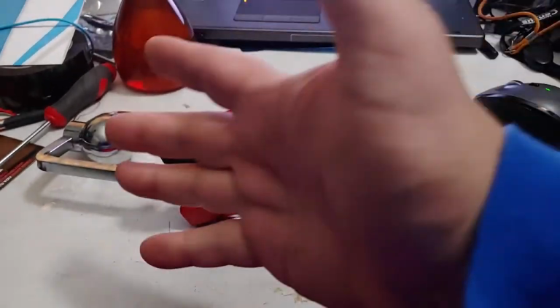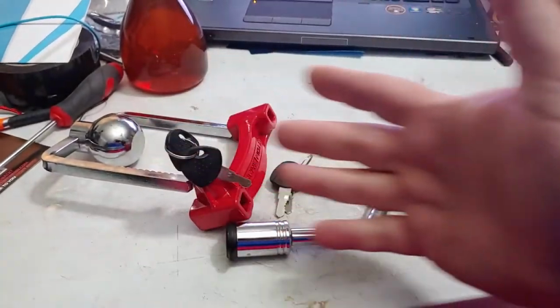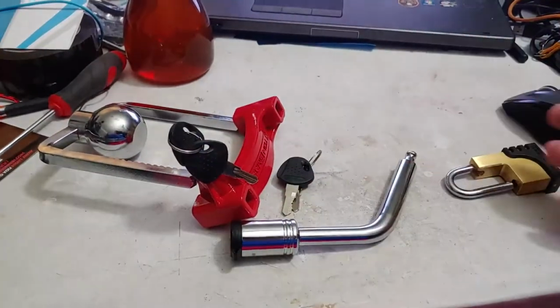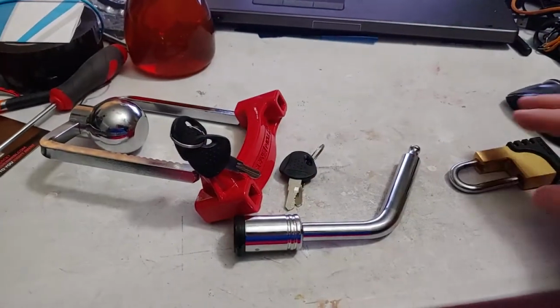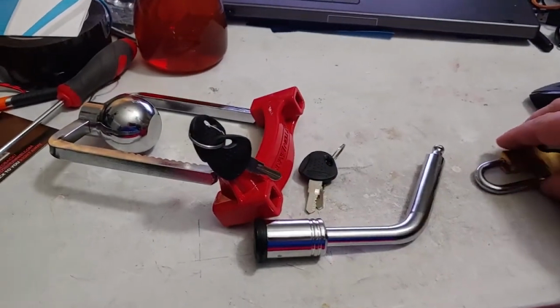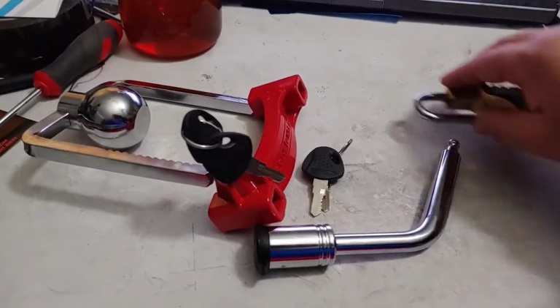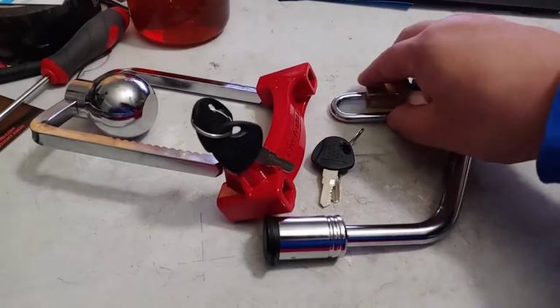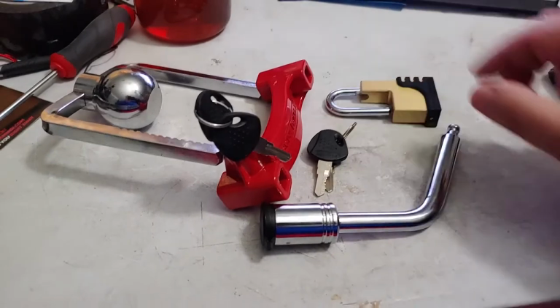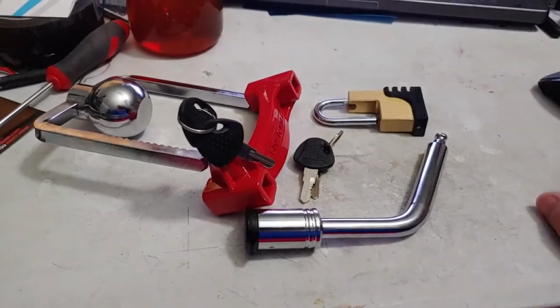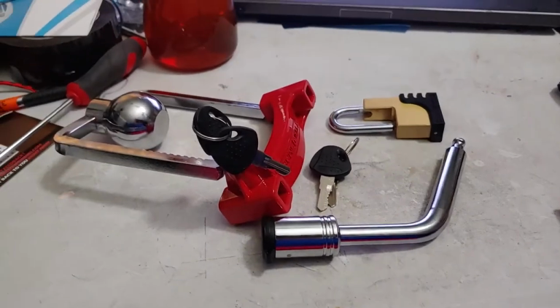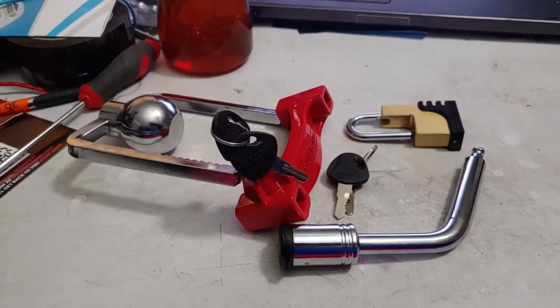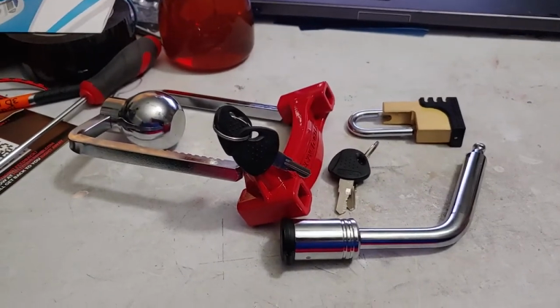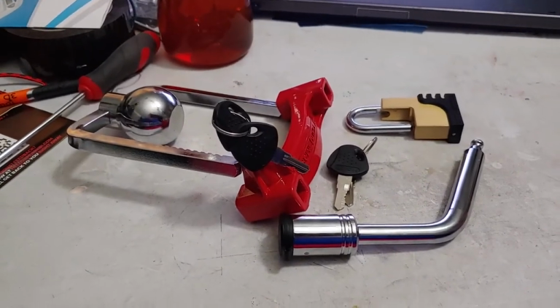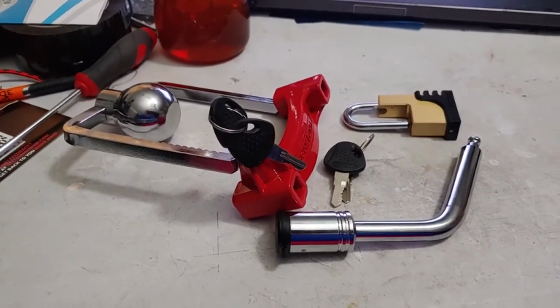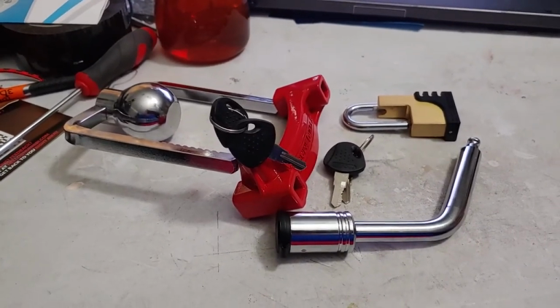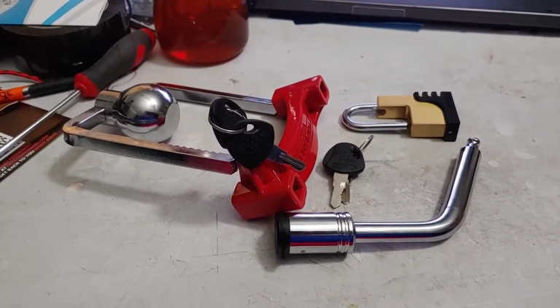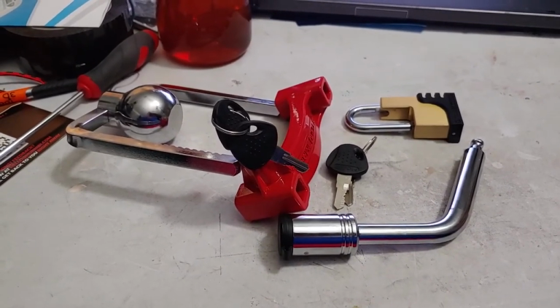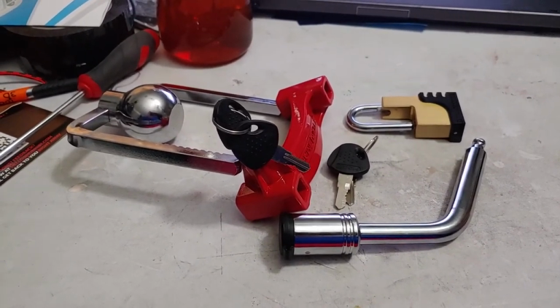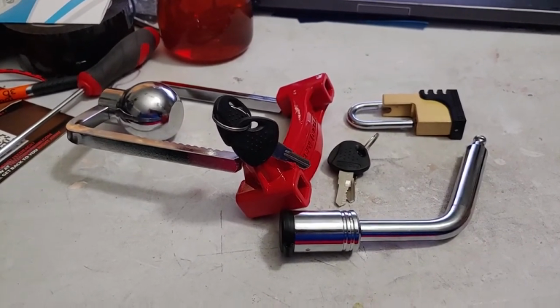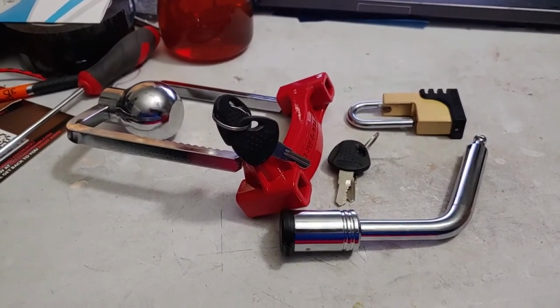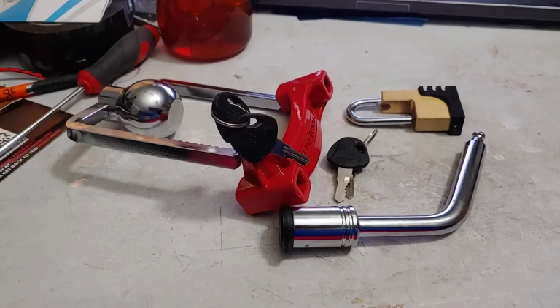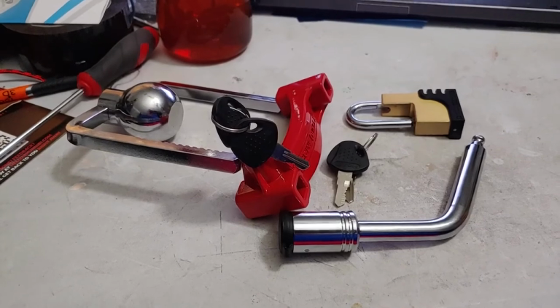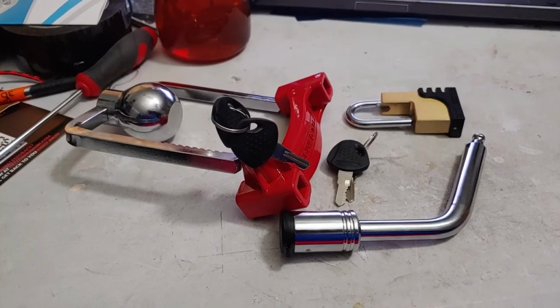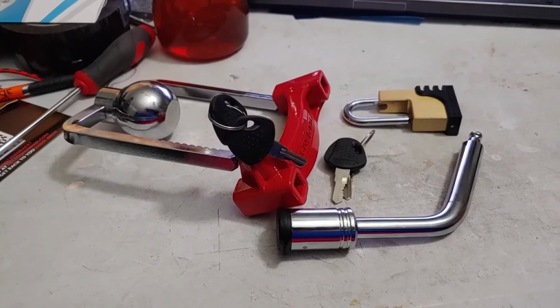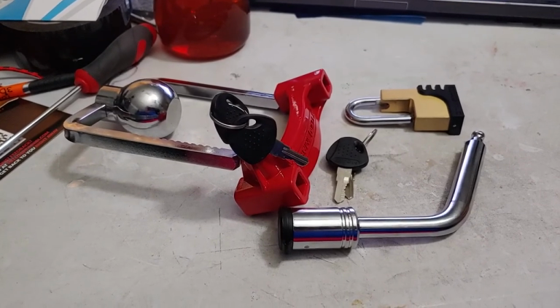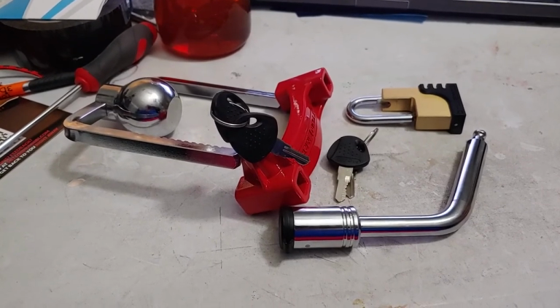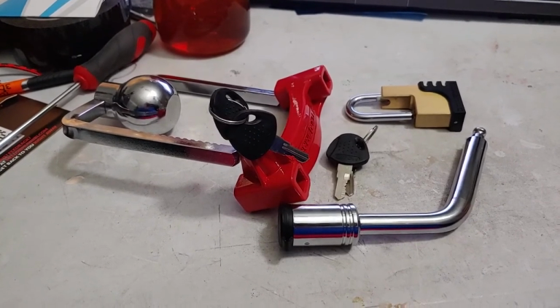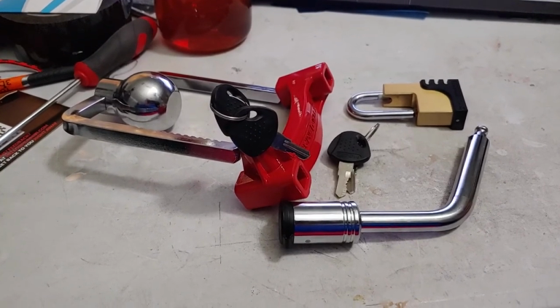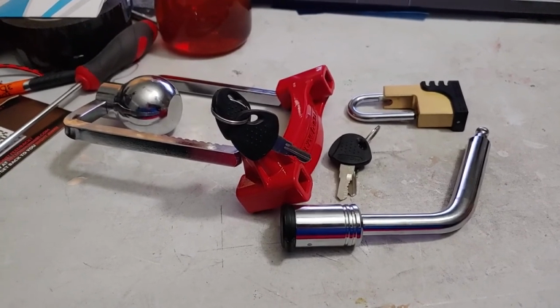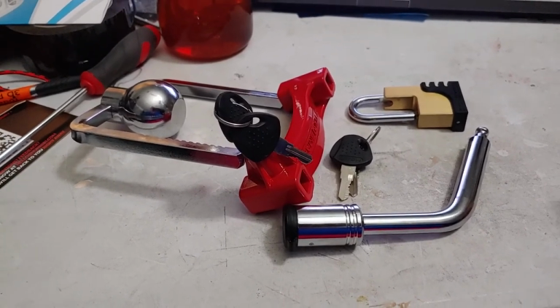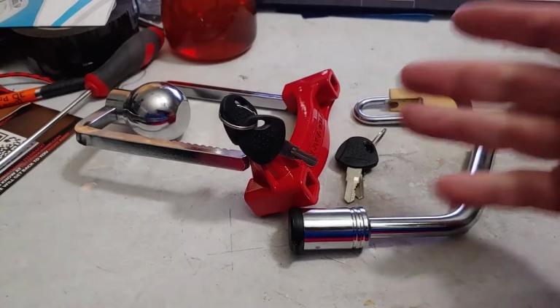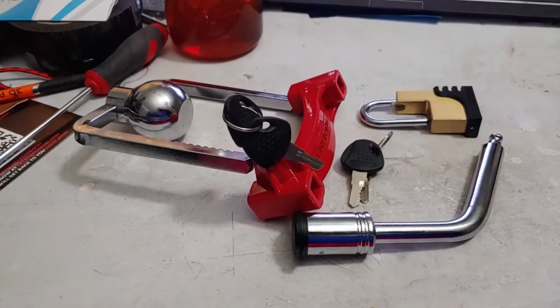Overall, a nice set for a nice price. It'll do the job of protecting your stuff from 99% of the people out there who might decide they should have it instead of you. Good protection.